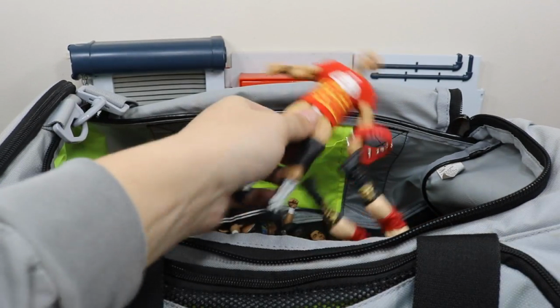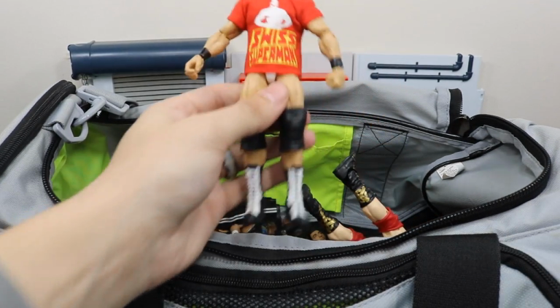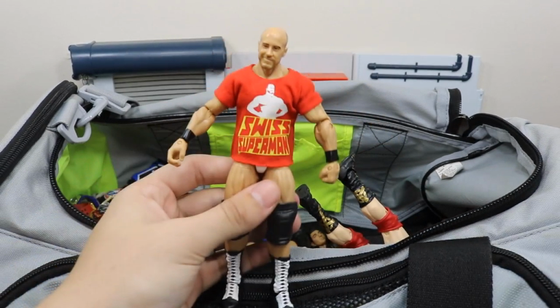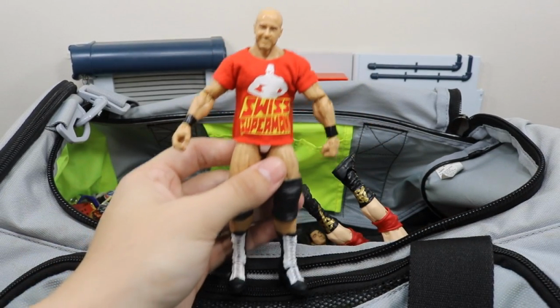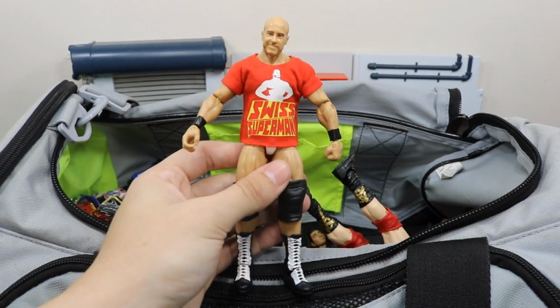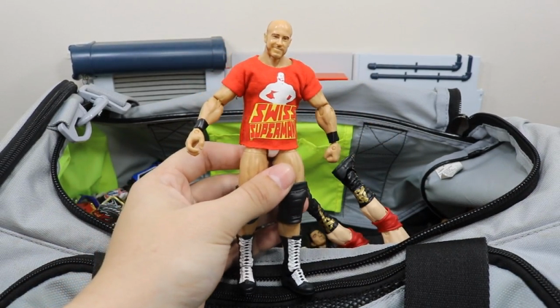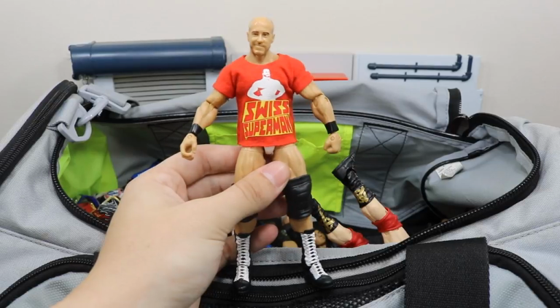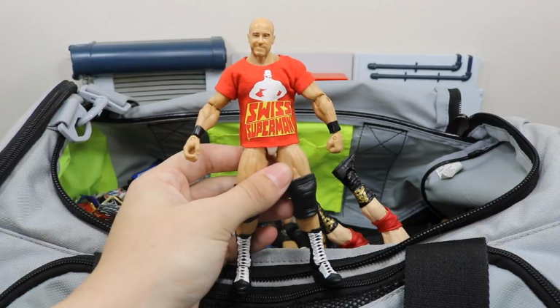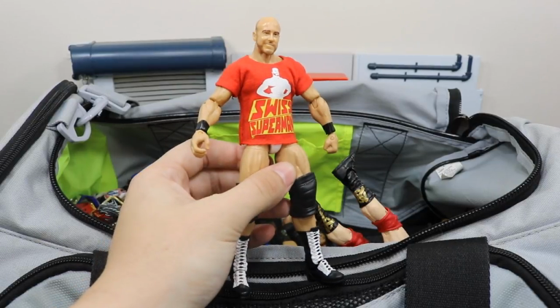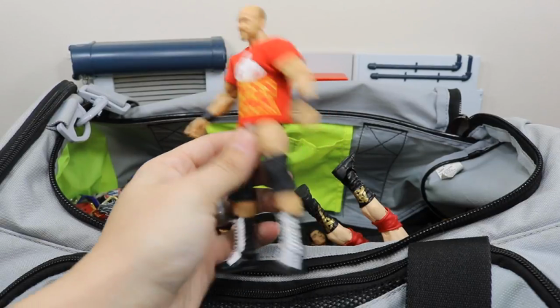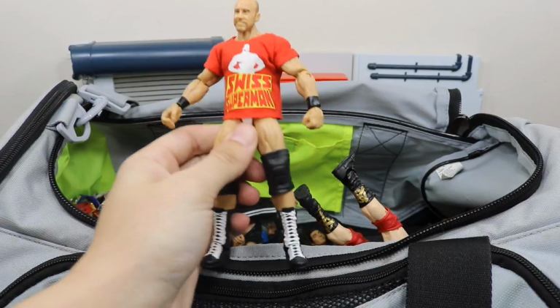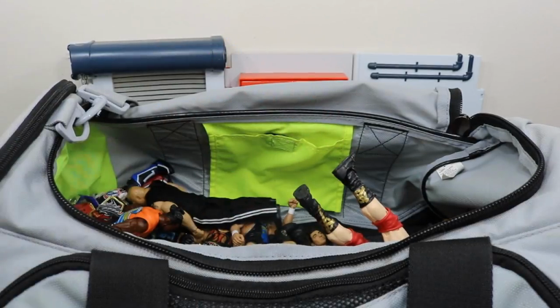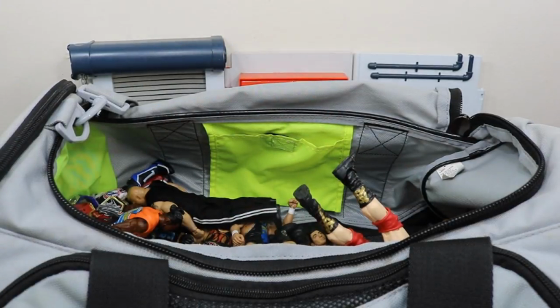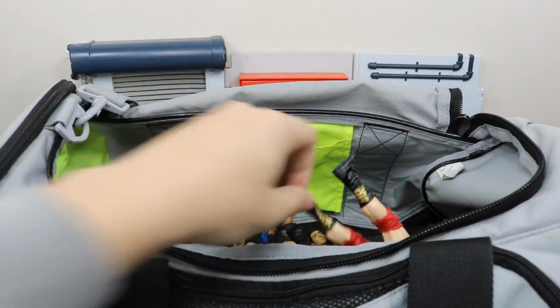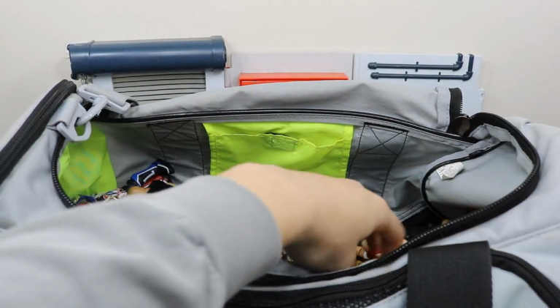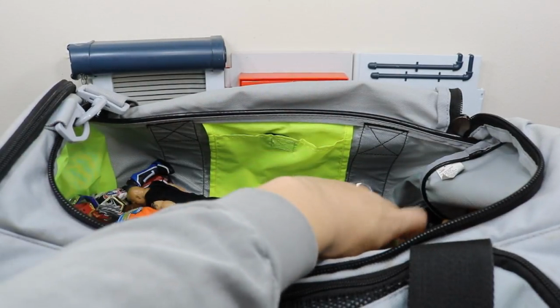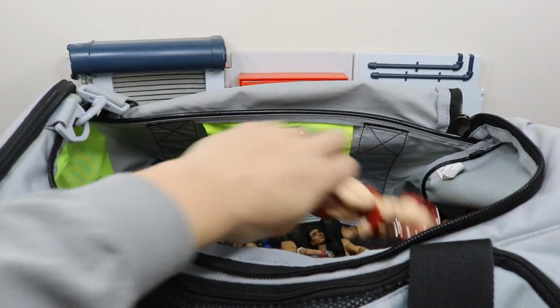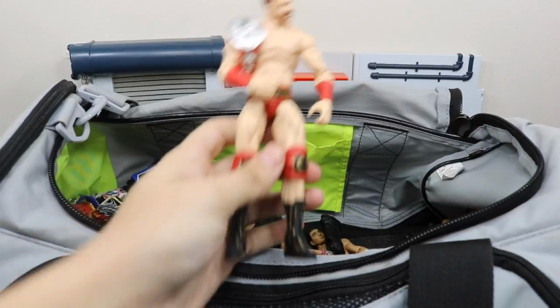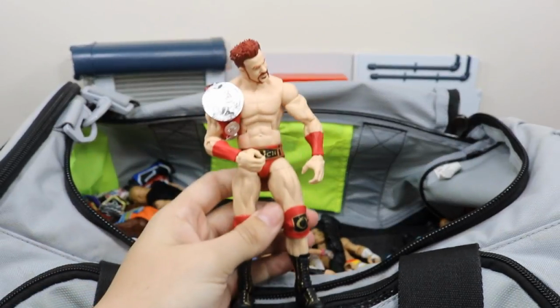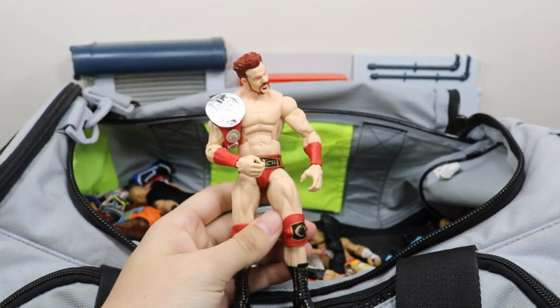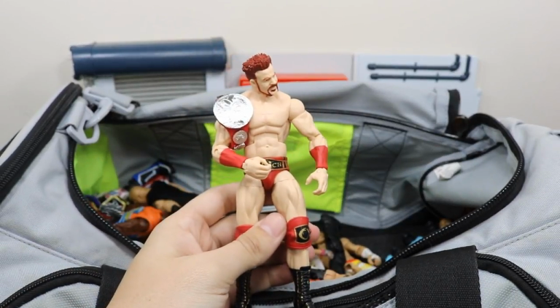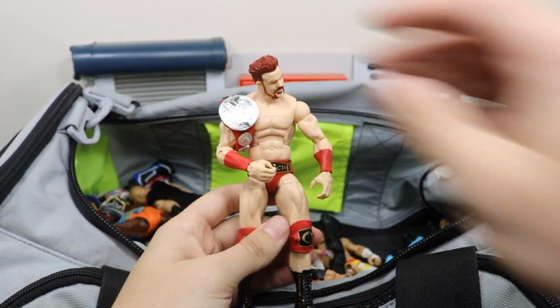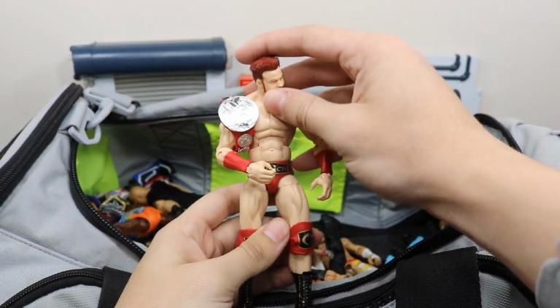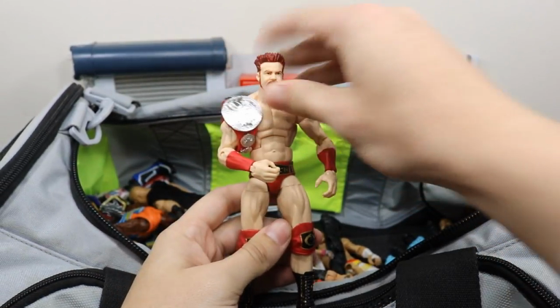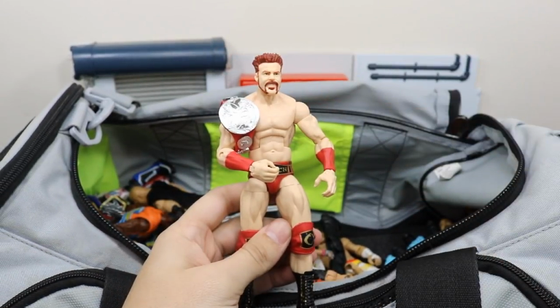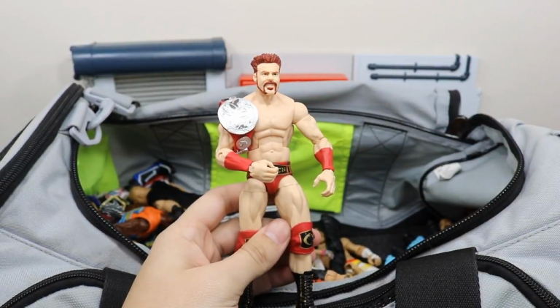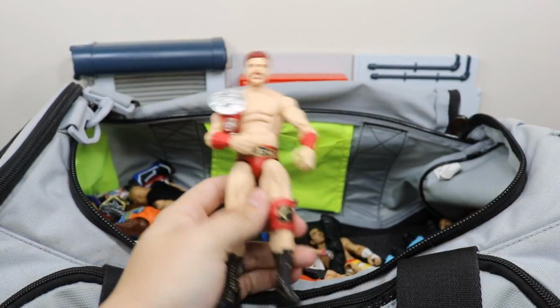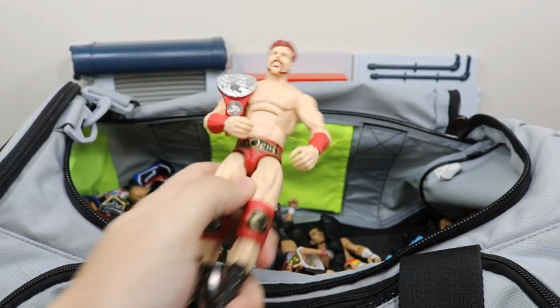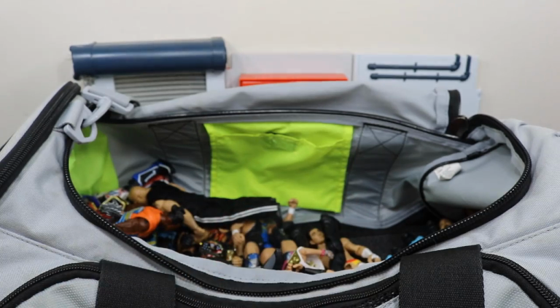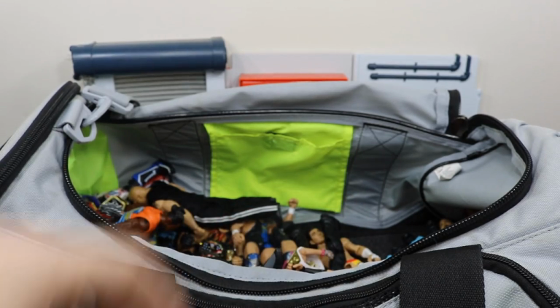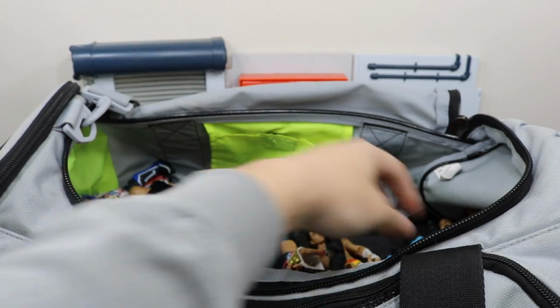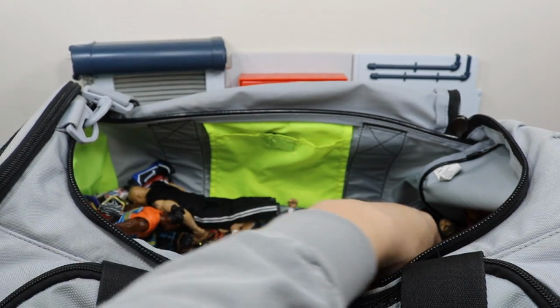Next up we have this custom fix-up Cesaro with a custom shirt — I love this fix-up a lot. Then we have the other half of The Bar with his Raw tag title — it is Sheamus. Need to get a fix-up head scan because that is a very old head scan right there.